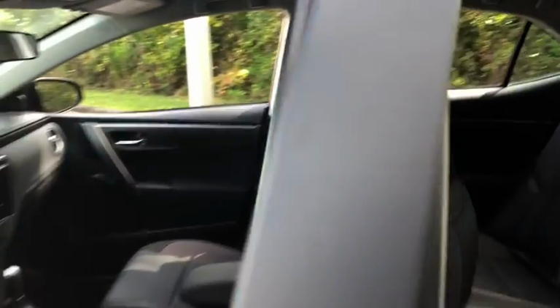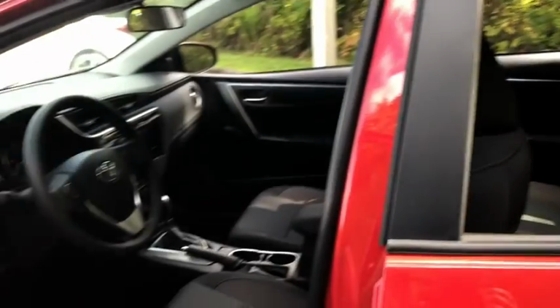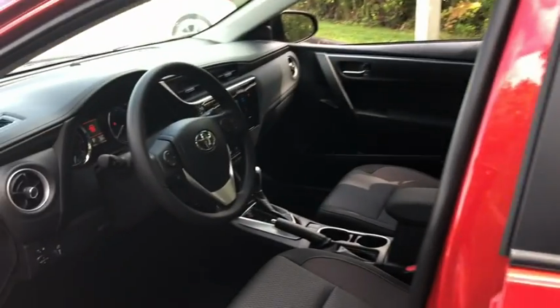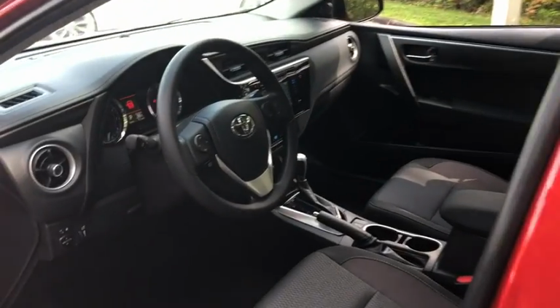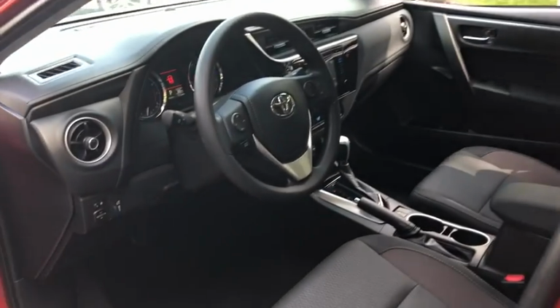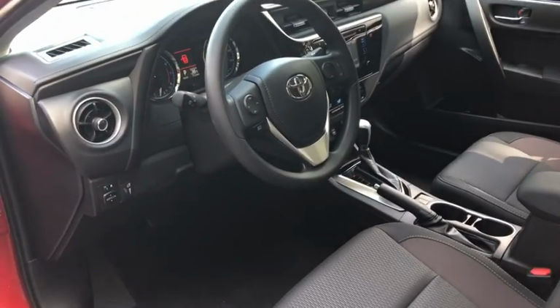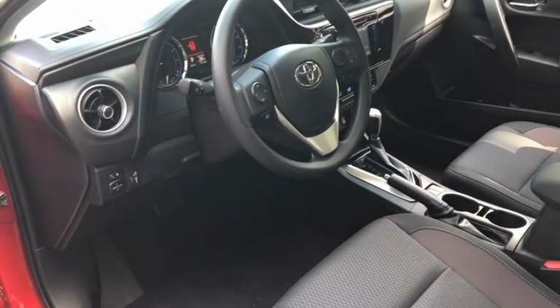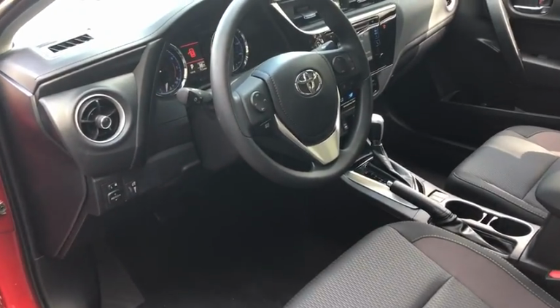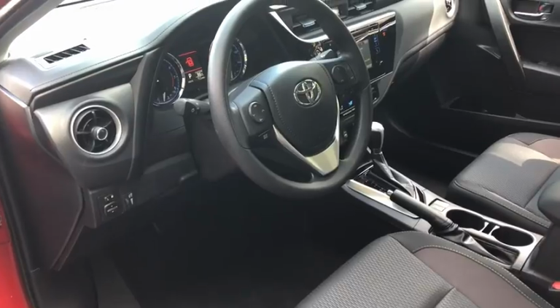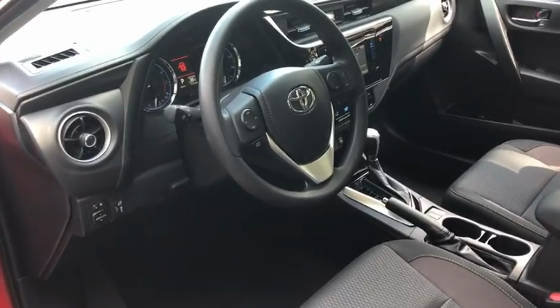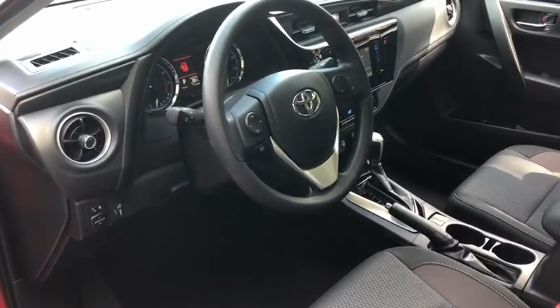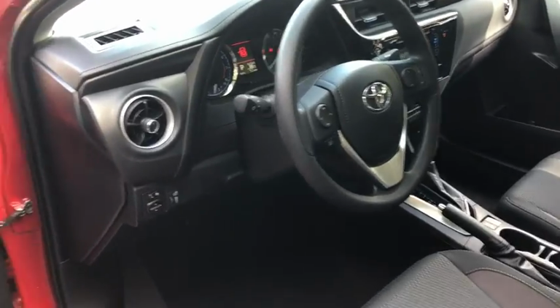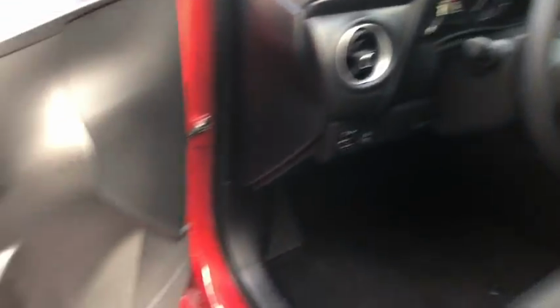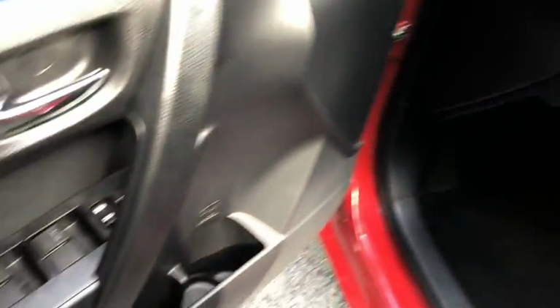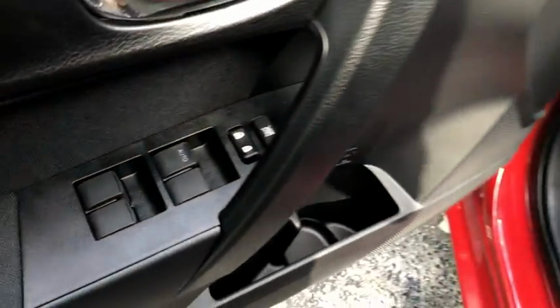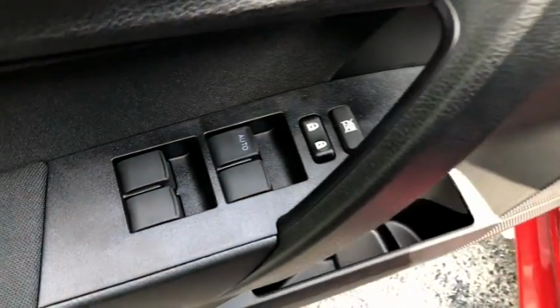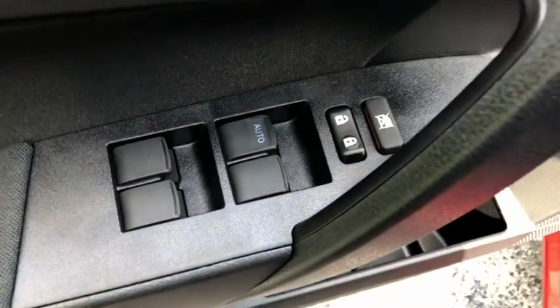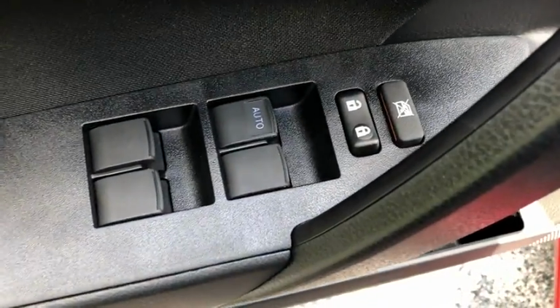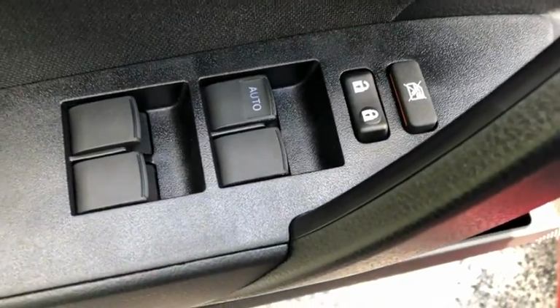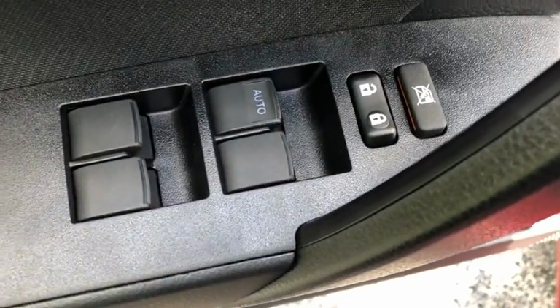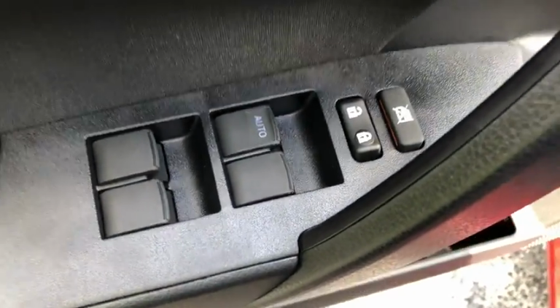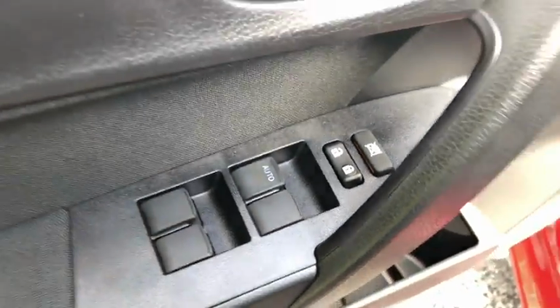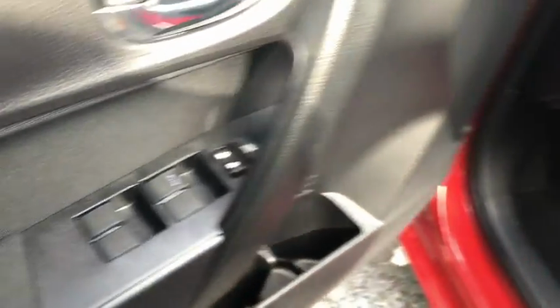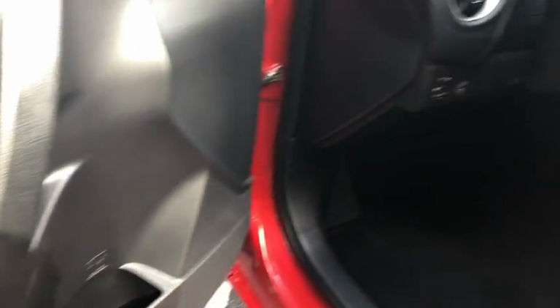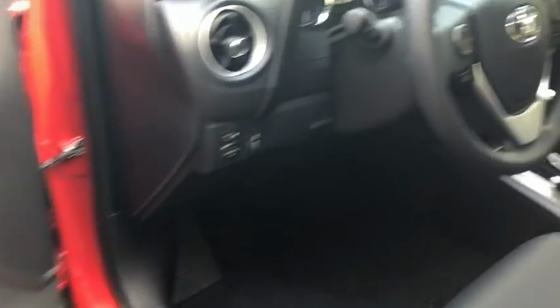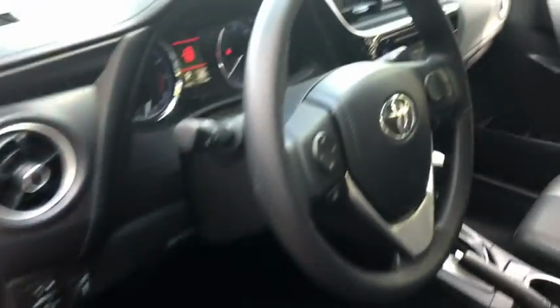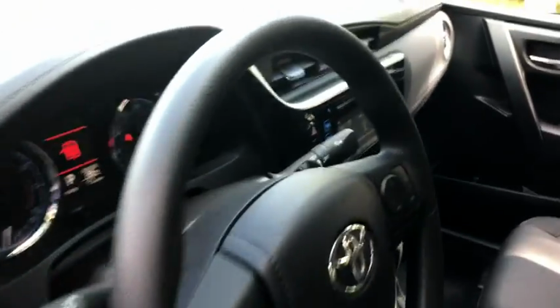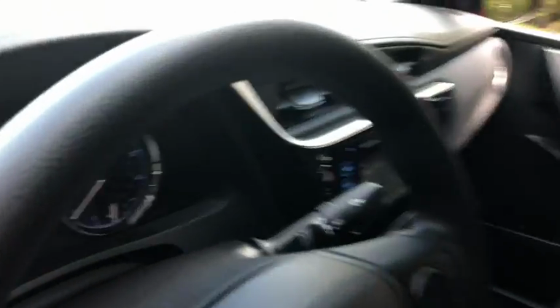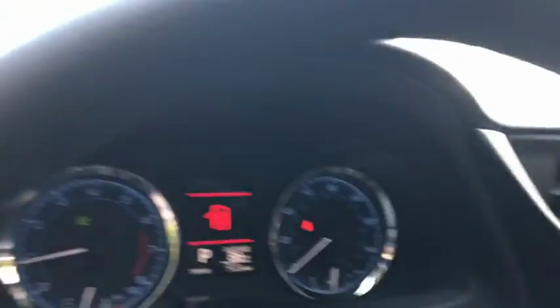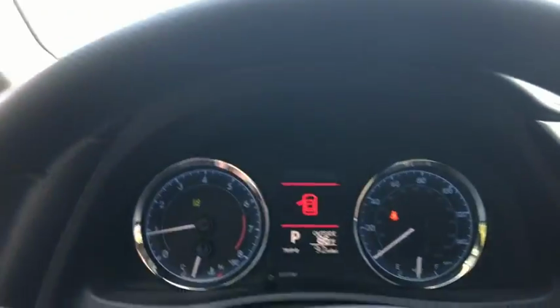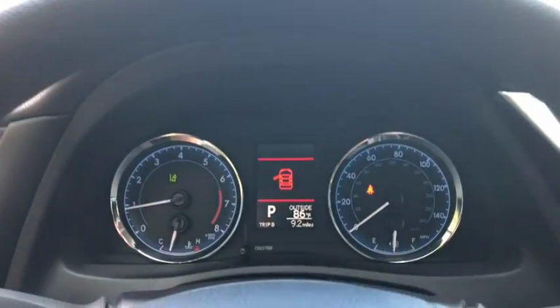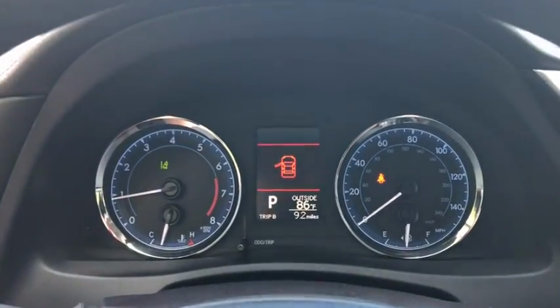Trip computer, remote keyless entry, brake assist, panic alarm, tachometer, front bucket seats, tilt steering wheel, front reading lamps, driver vanity mirror, passenger vanity mirror, speed control.